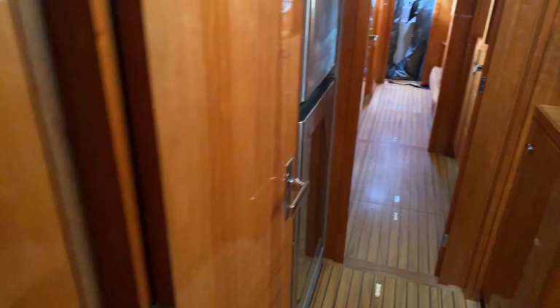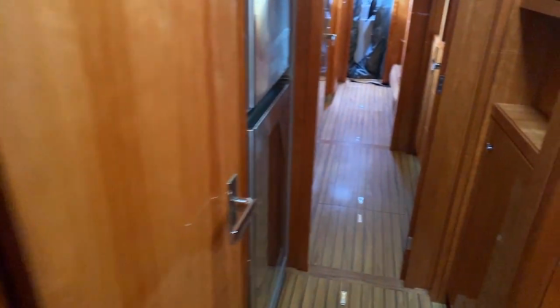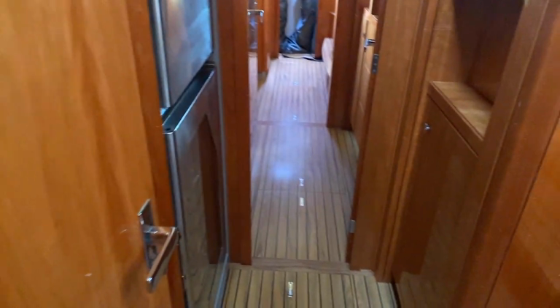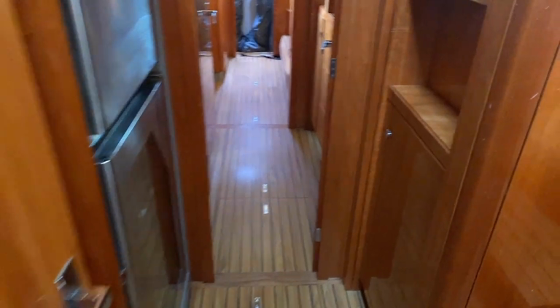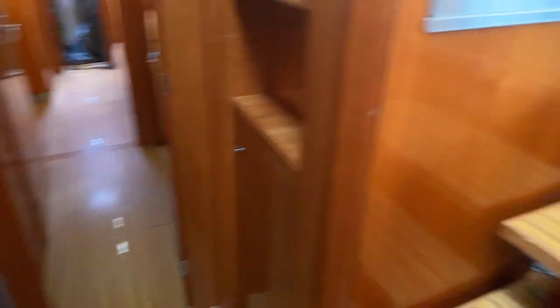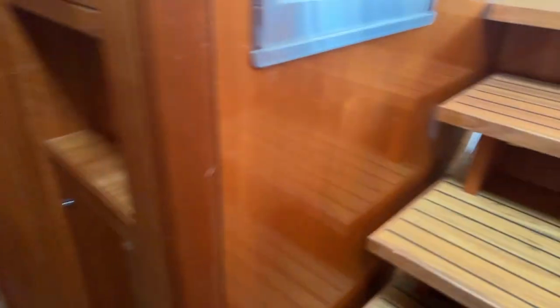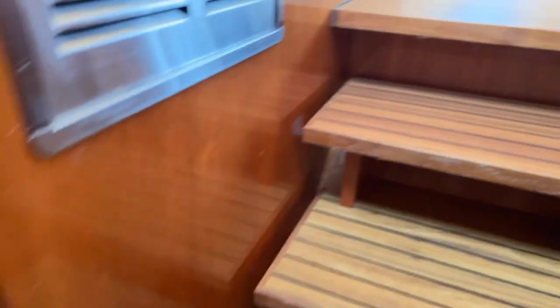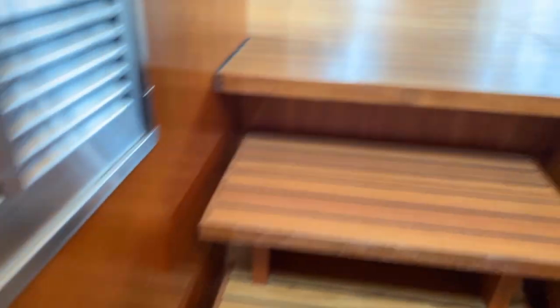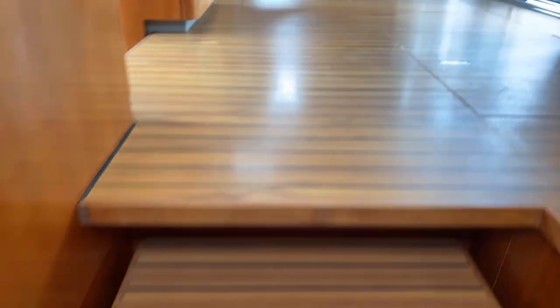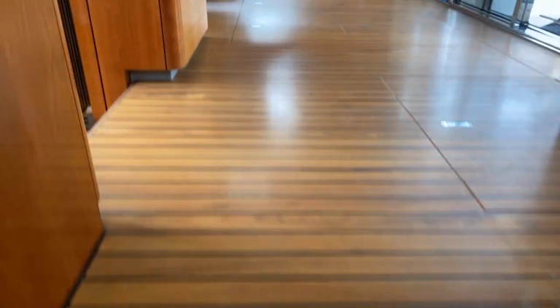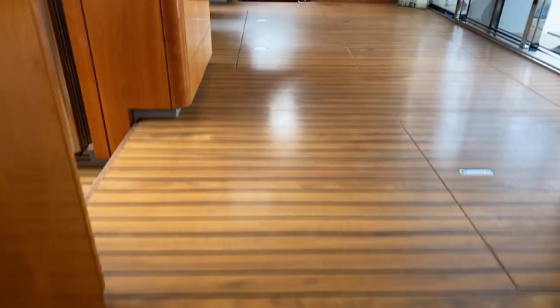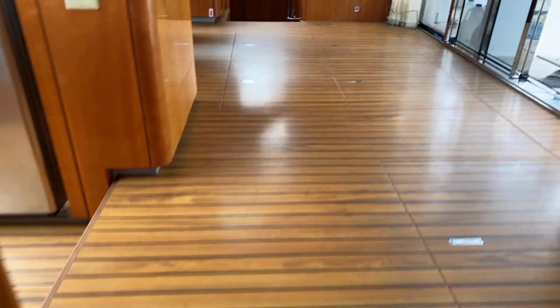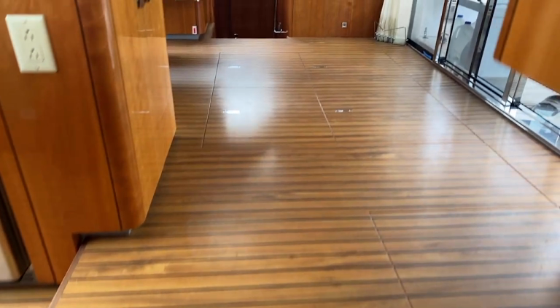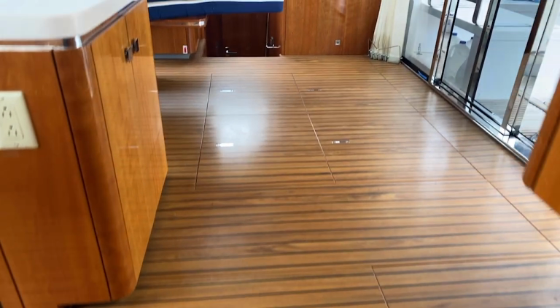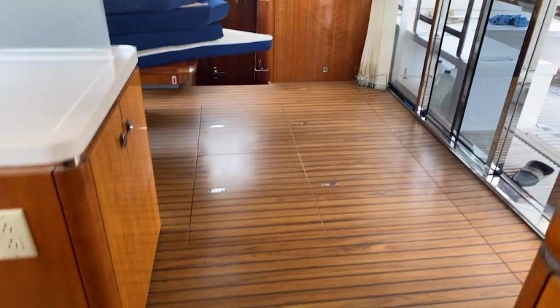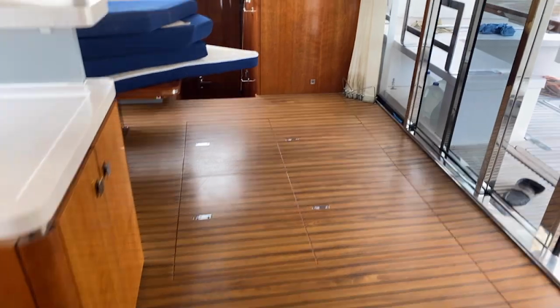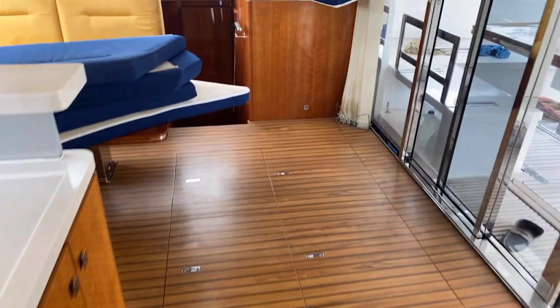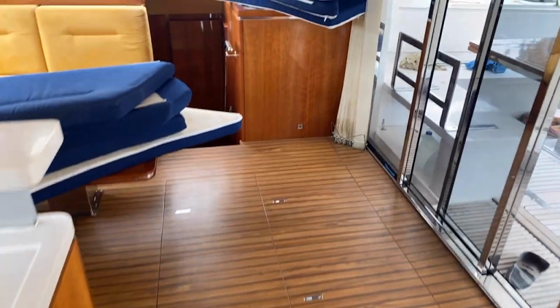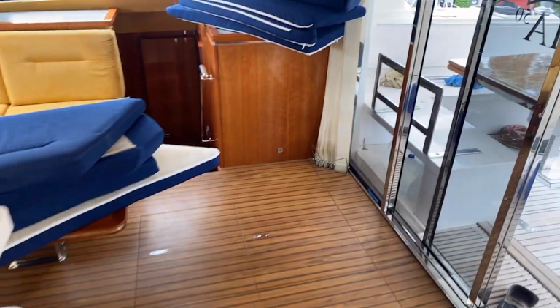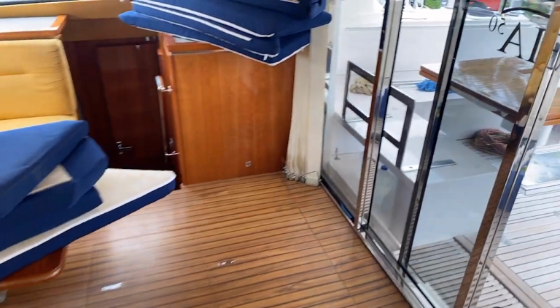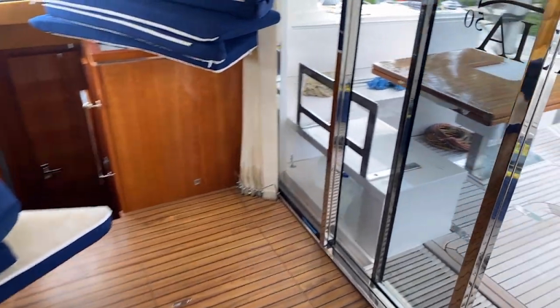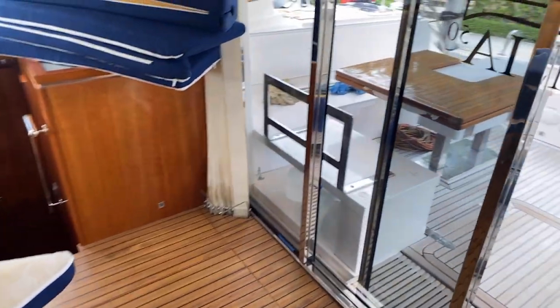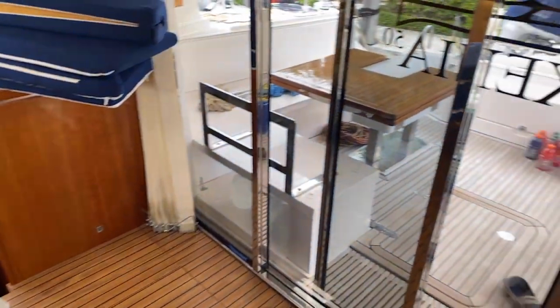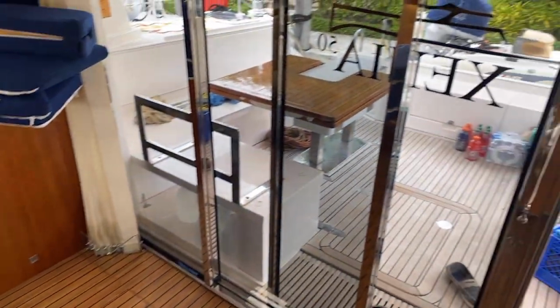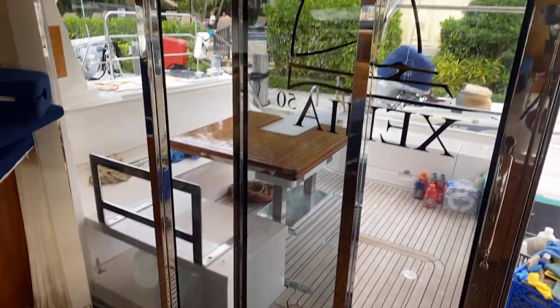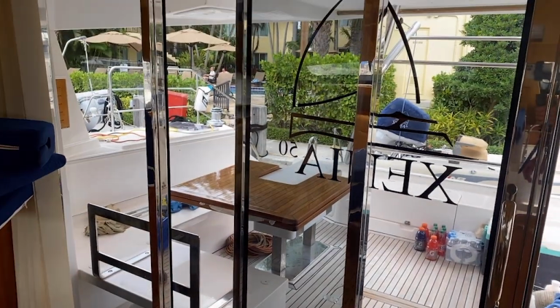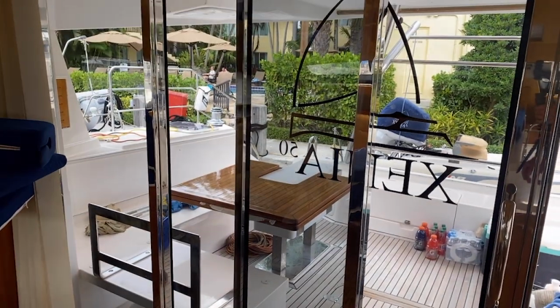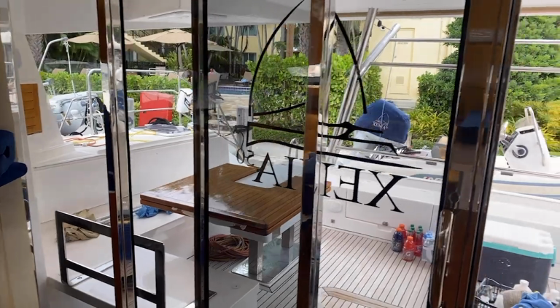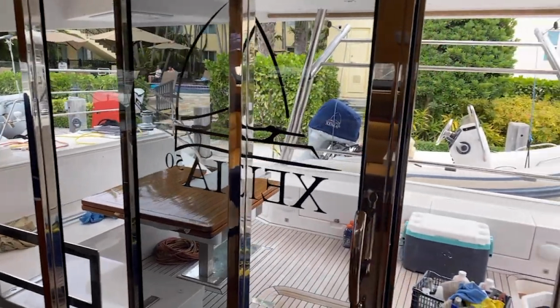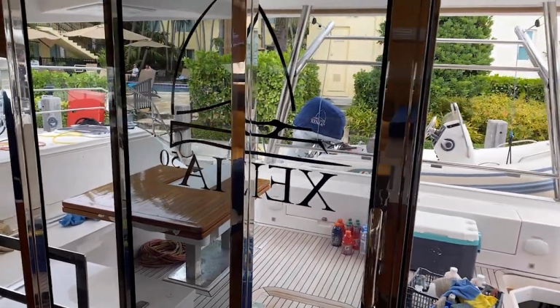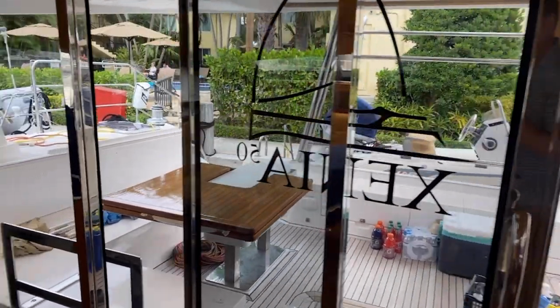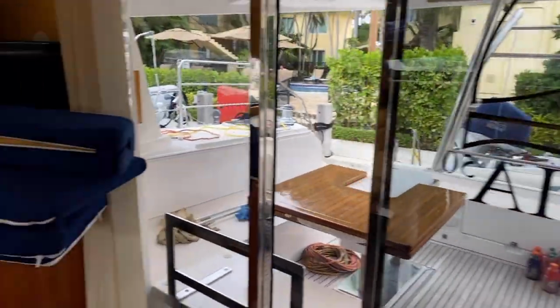This is the head for your aft port stateroom, with a nice use of hull-side windows and a sink. Everything is nicely cleaned and maintained. The boat is going through a little bit of rehab, but when the new owner gets her they will be very pleased with the time and effort going in. Really great use of space and lovely windows that slide.